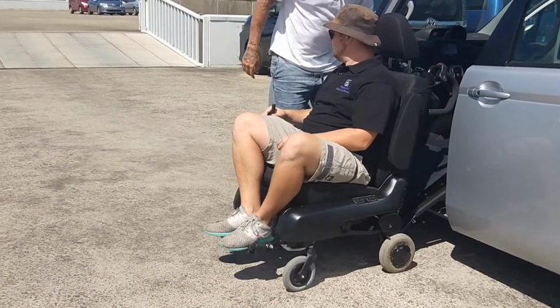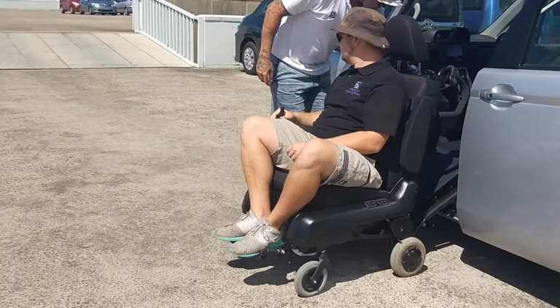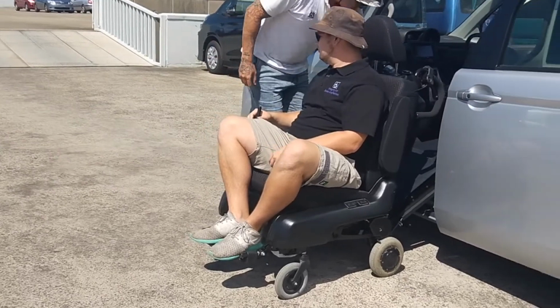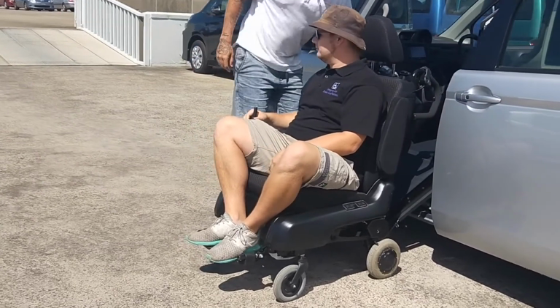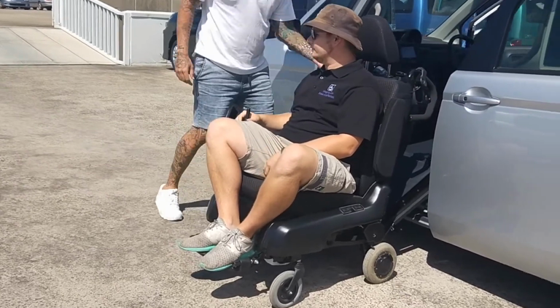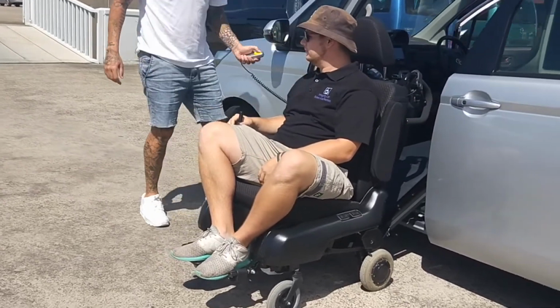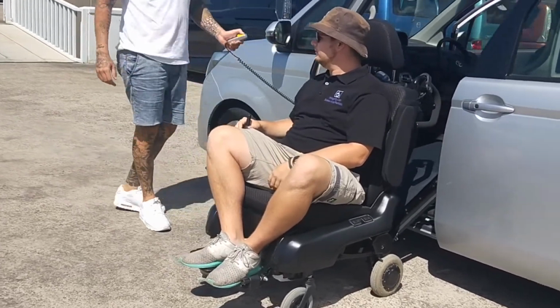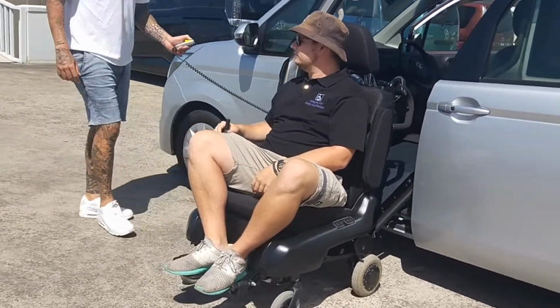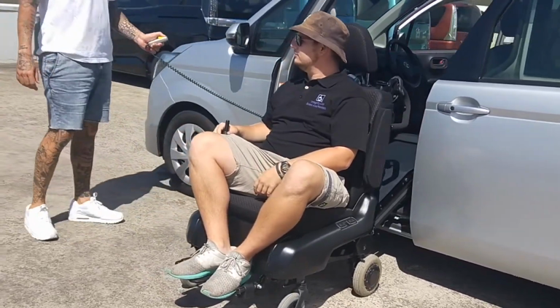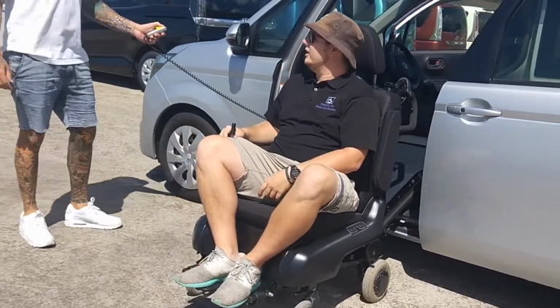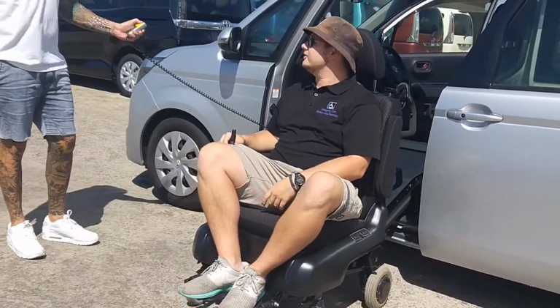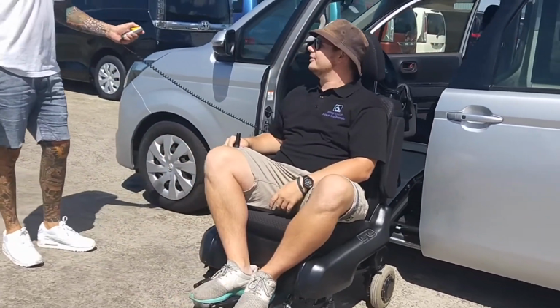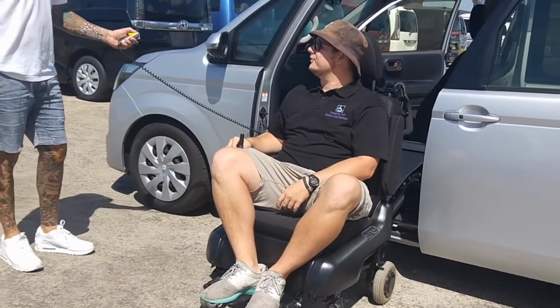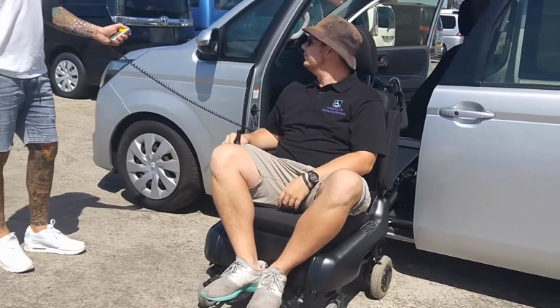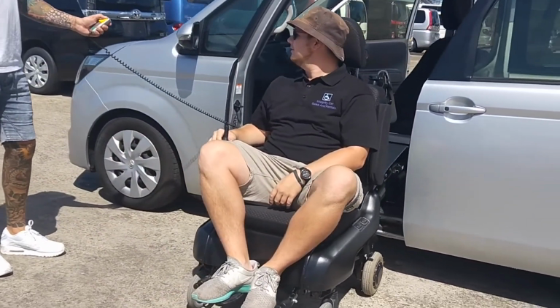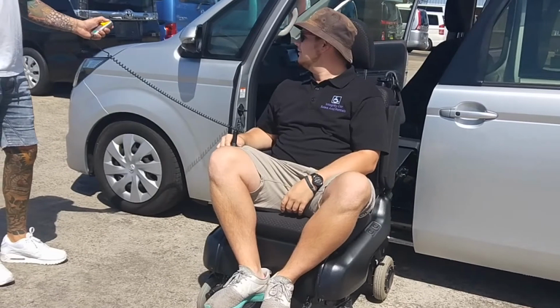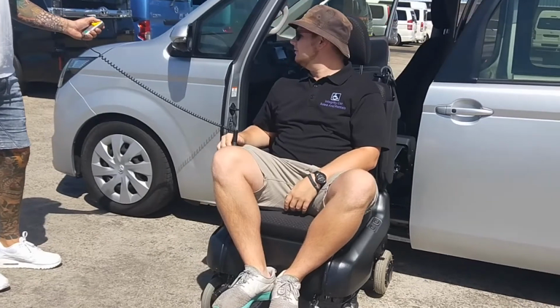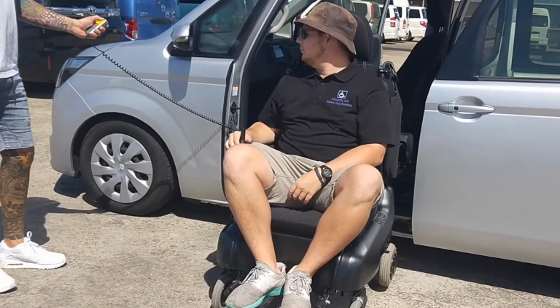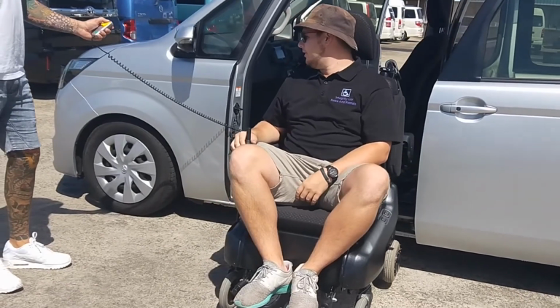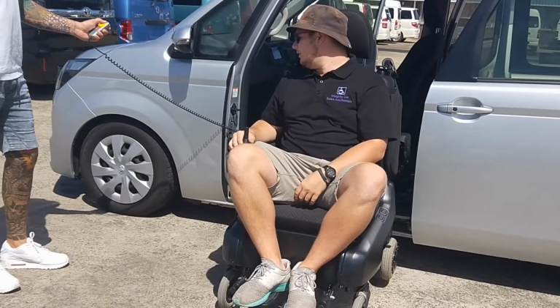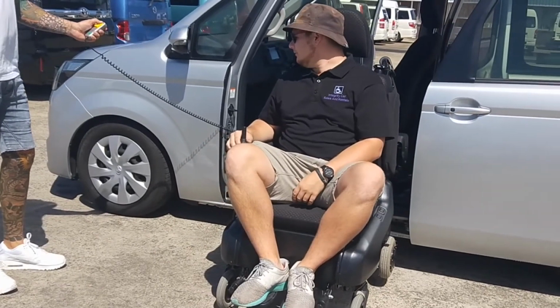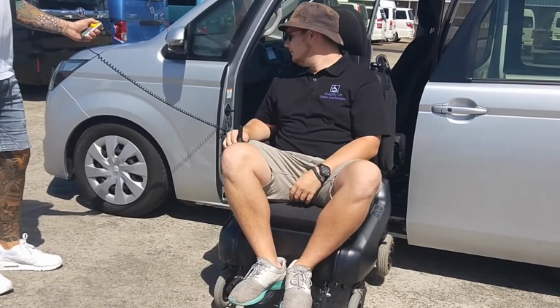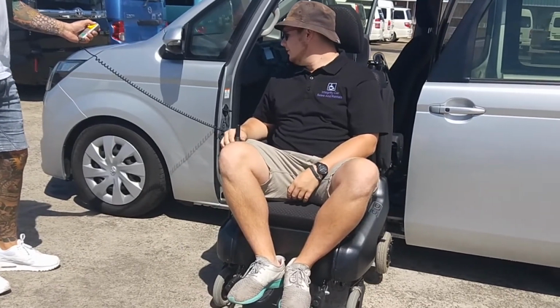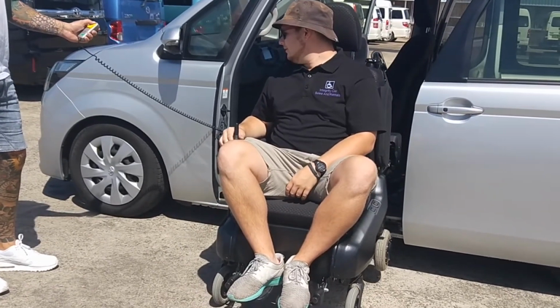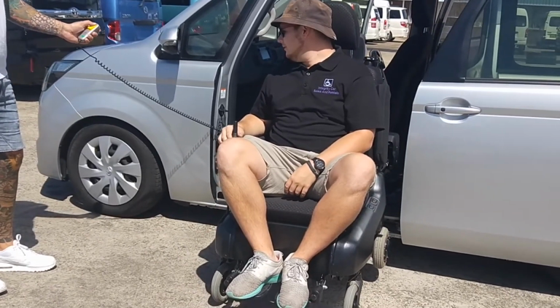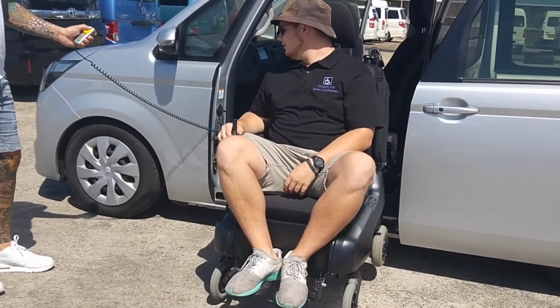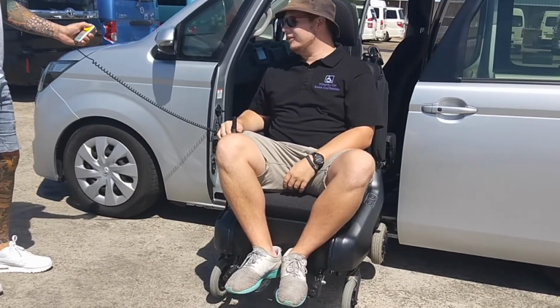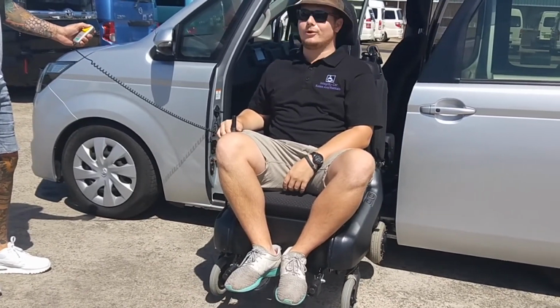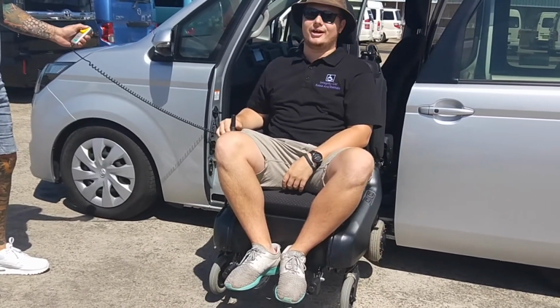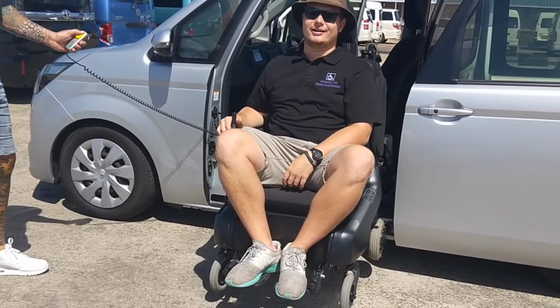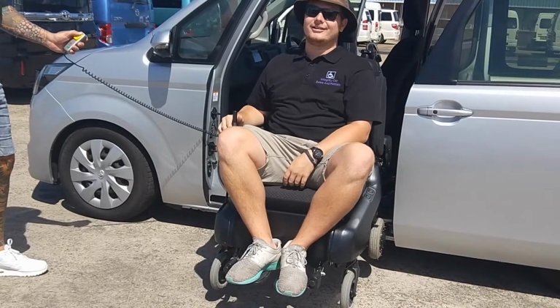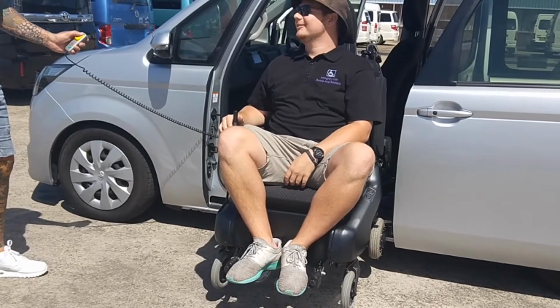The batteries which power the chair are held in the rear back pocket of the chair and can be recharged with the charging unit. At full charge, the batteries can supply about five kilometres of range.